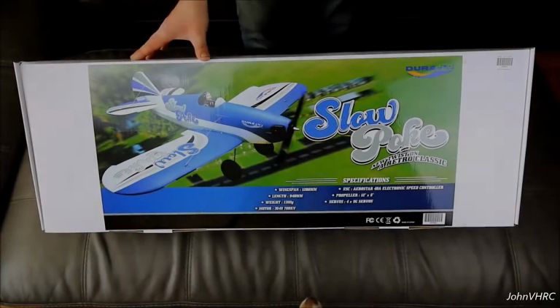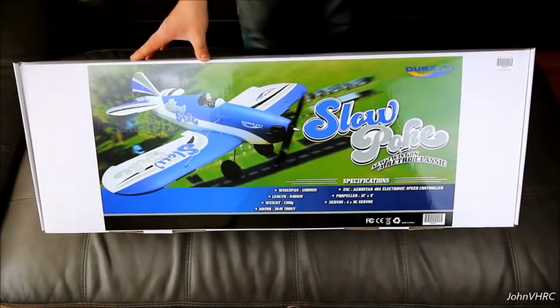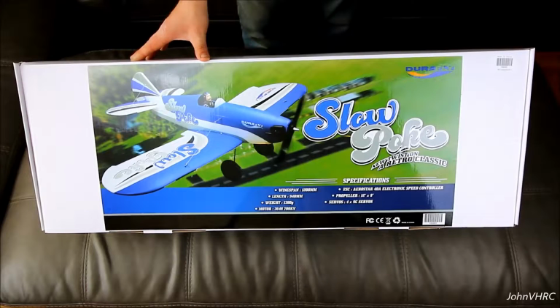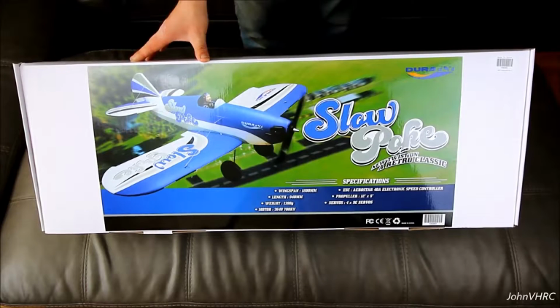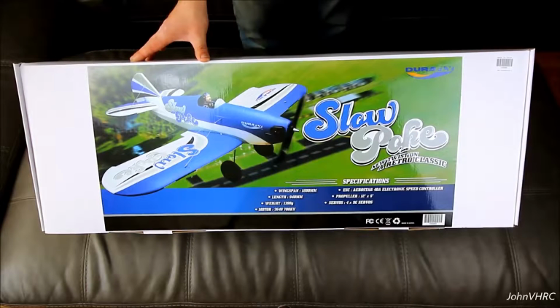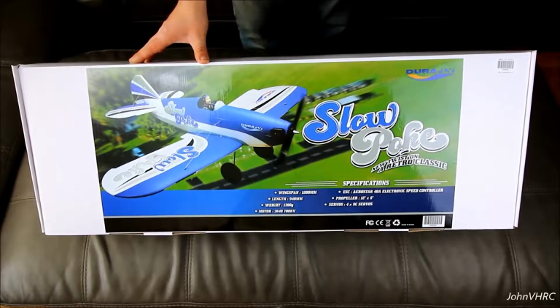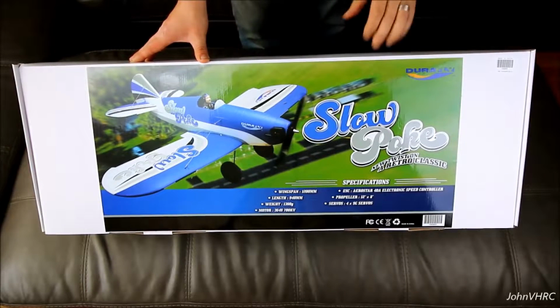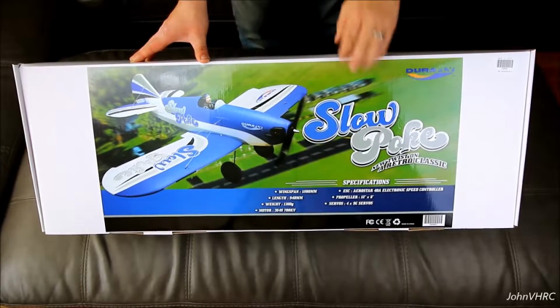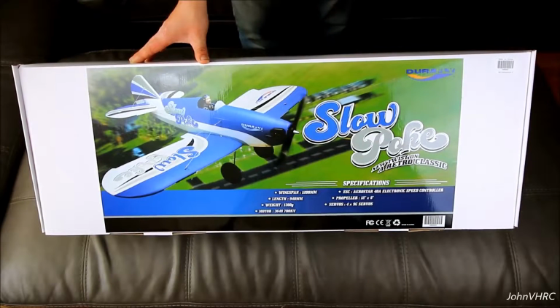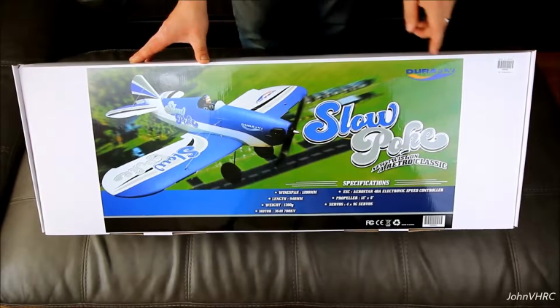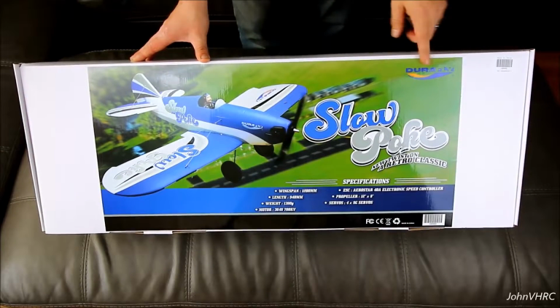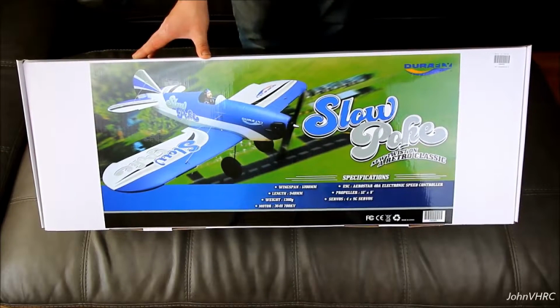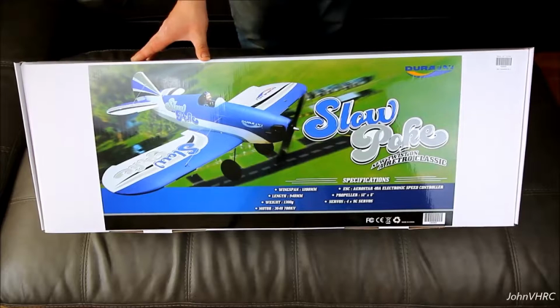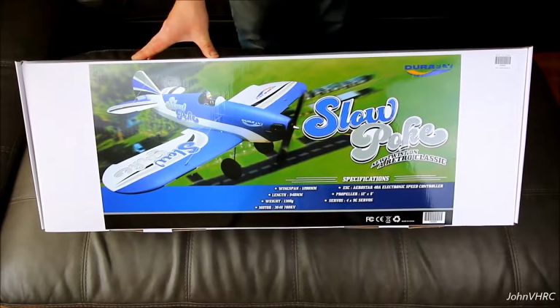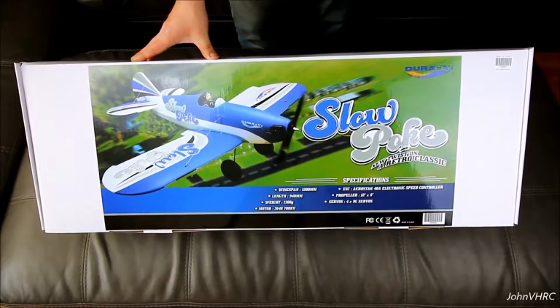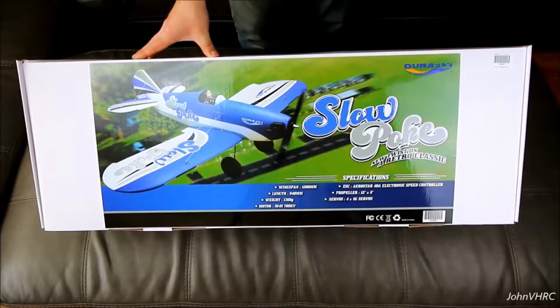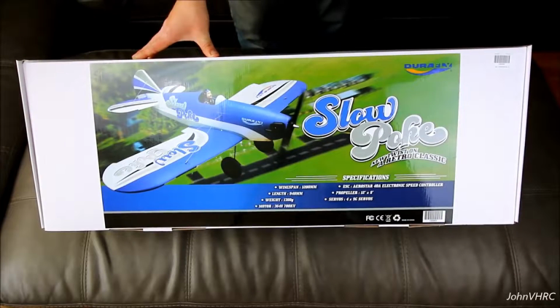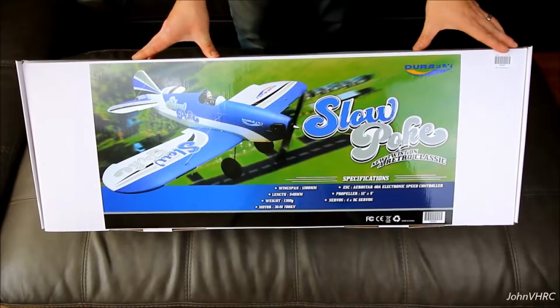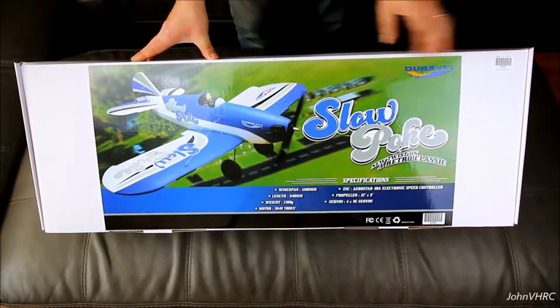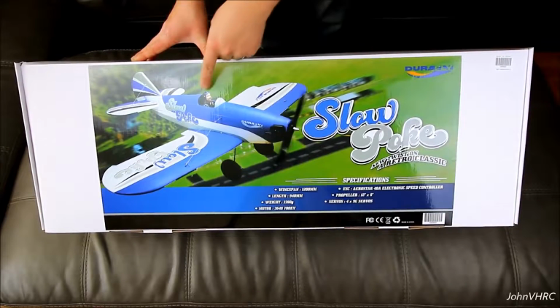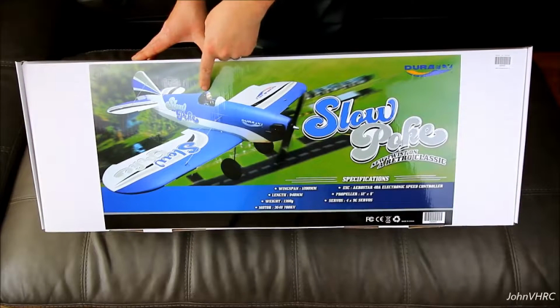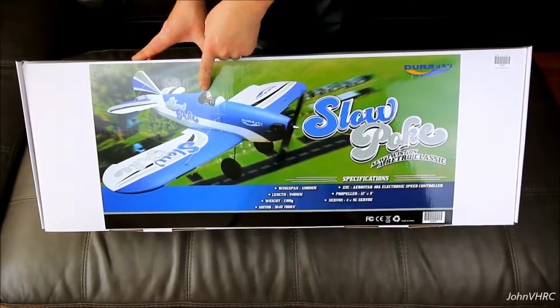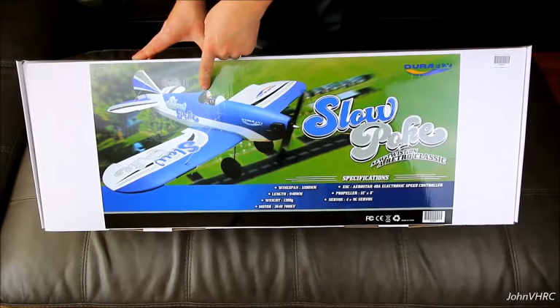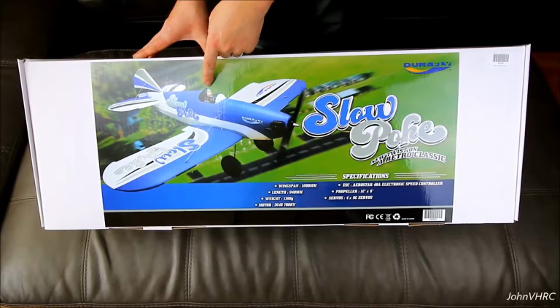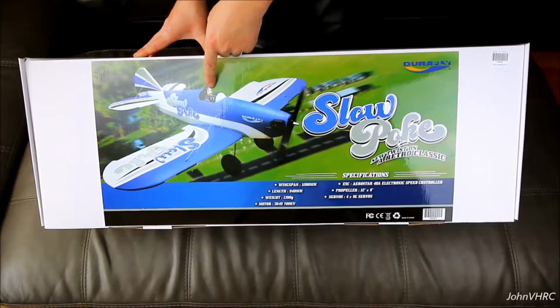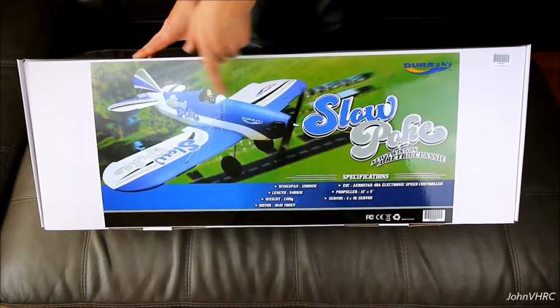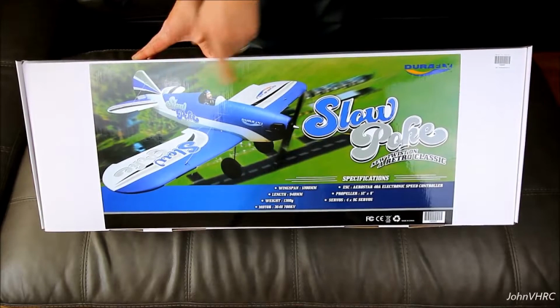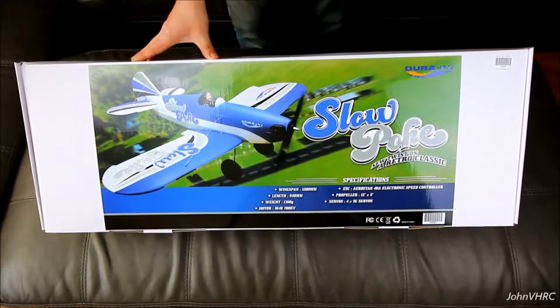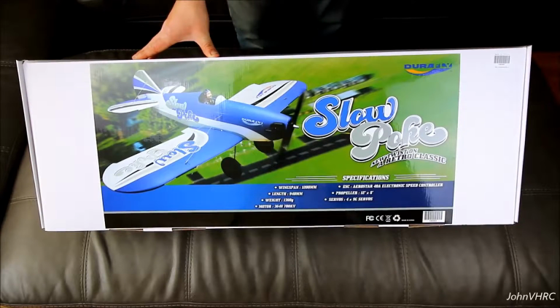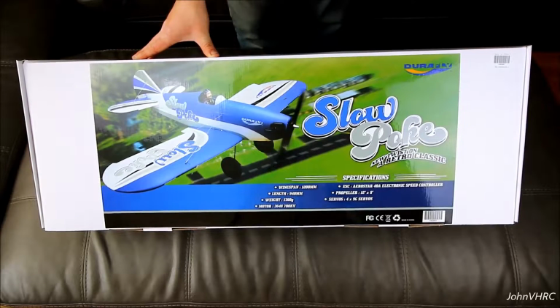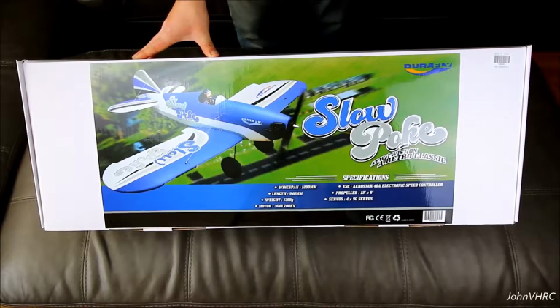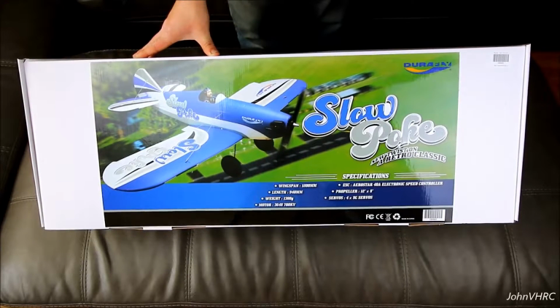Hey everybody, check it out. We got the Slowpoke from Hobby King Durafly. Pretty cool little airplane. I think it's going to be a lot of fun to put an FPV camera with Hobby King's pan and tilt in there. It'd be a really neat FPV bird.